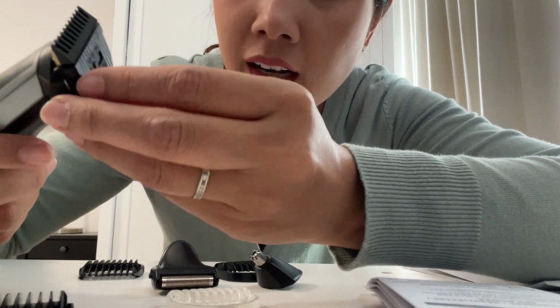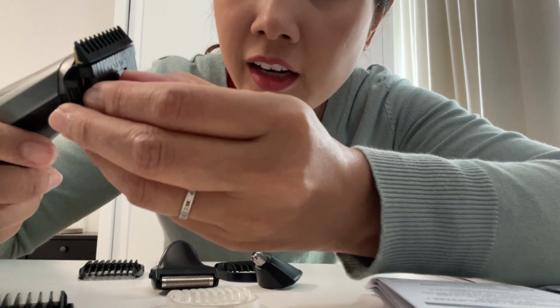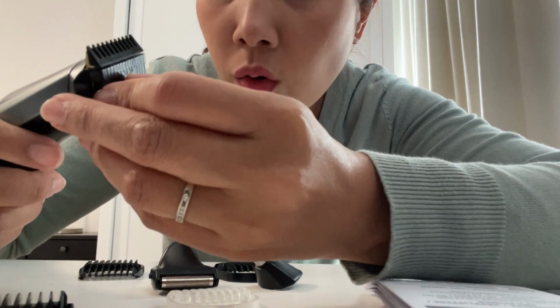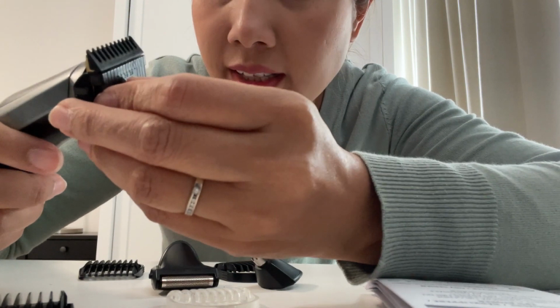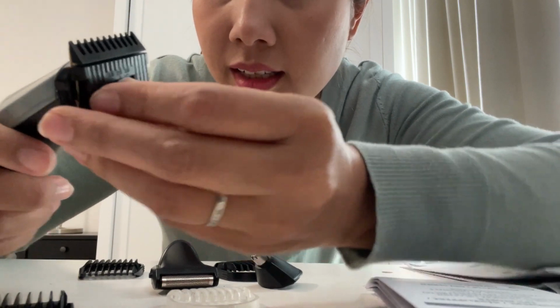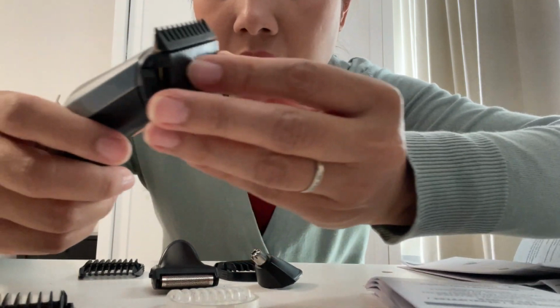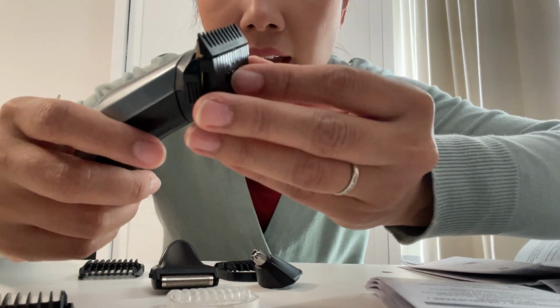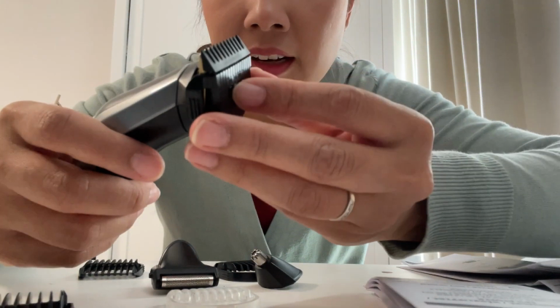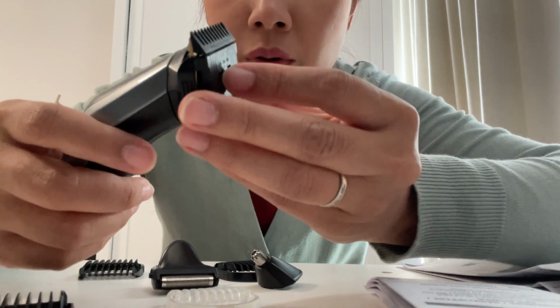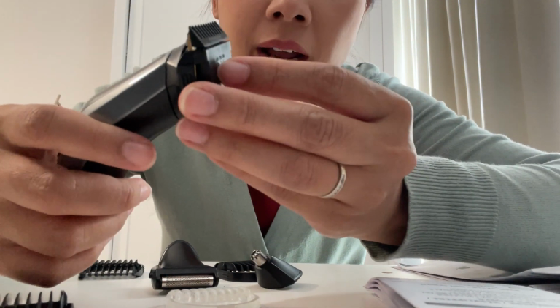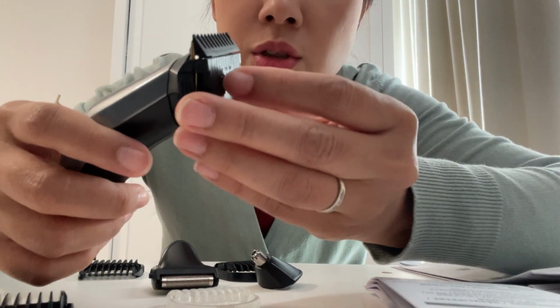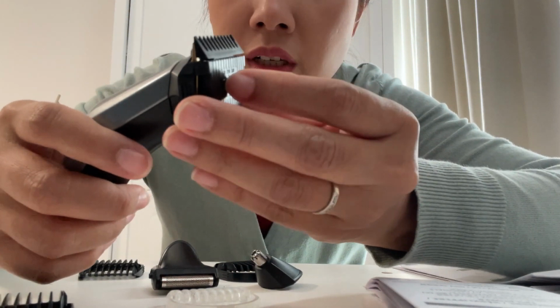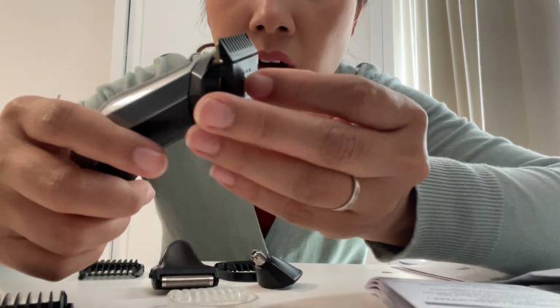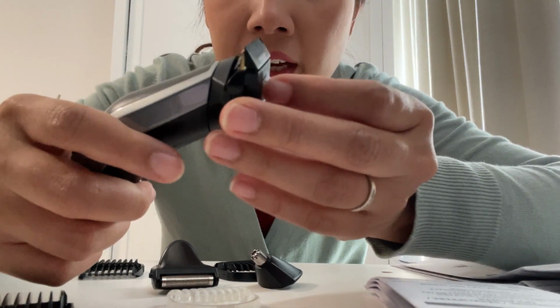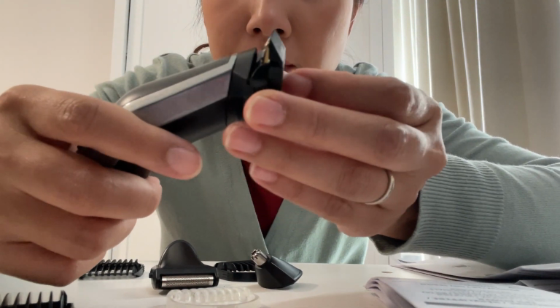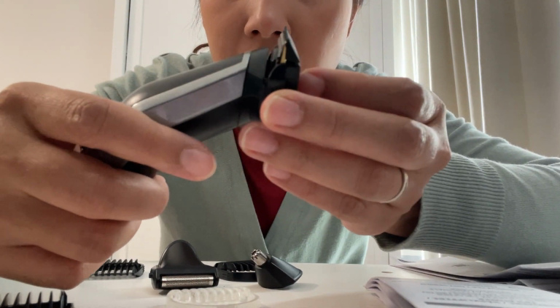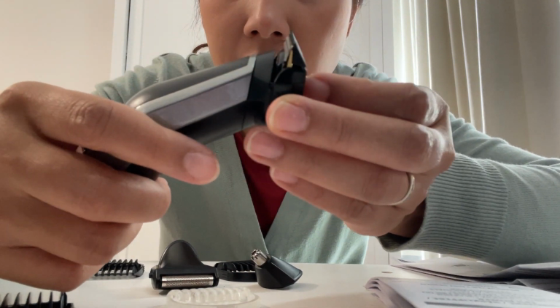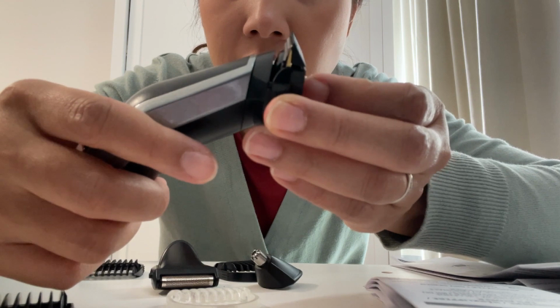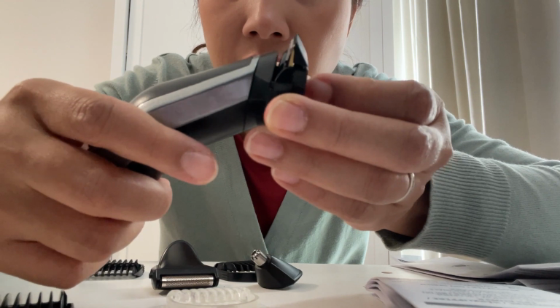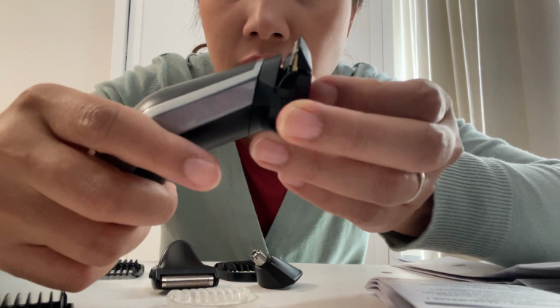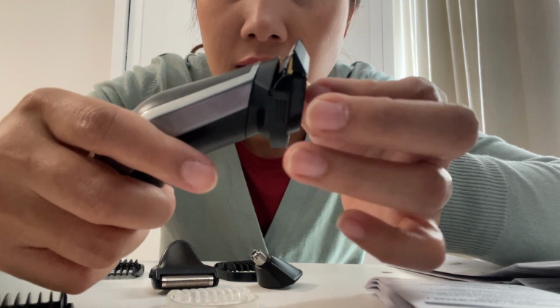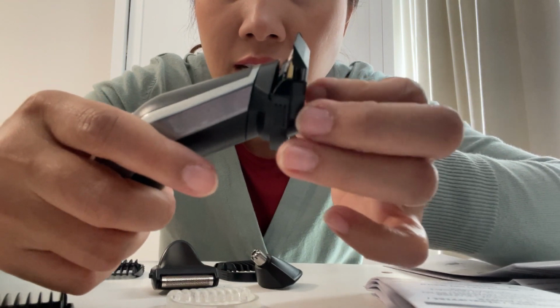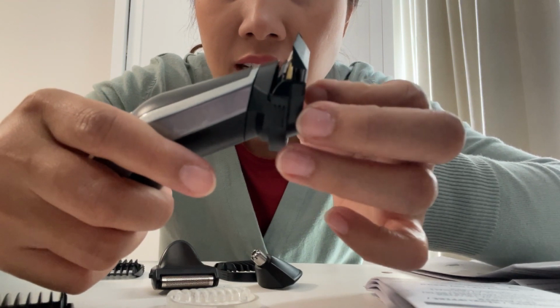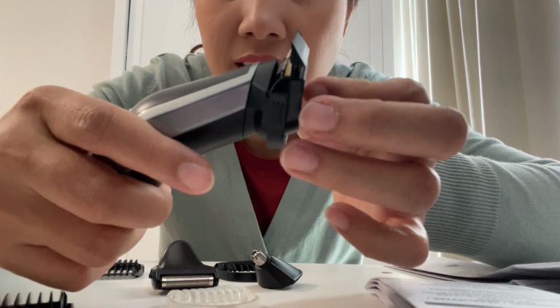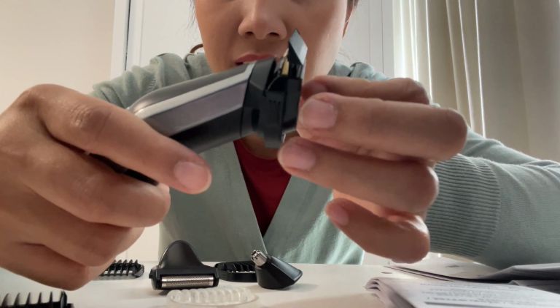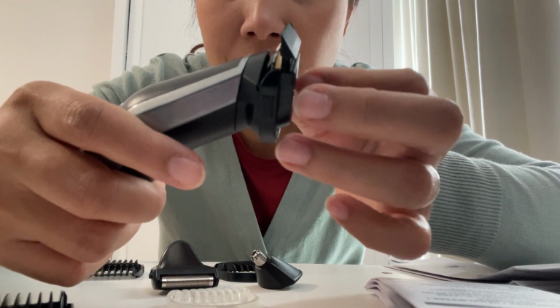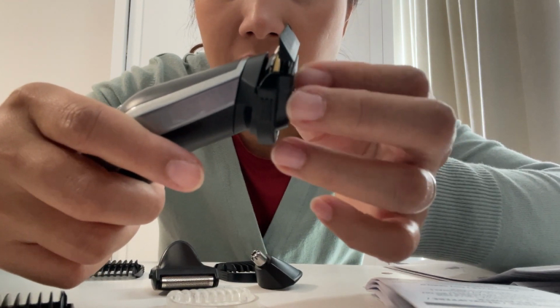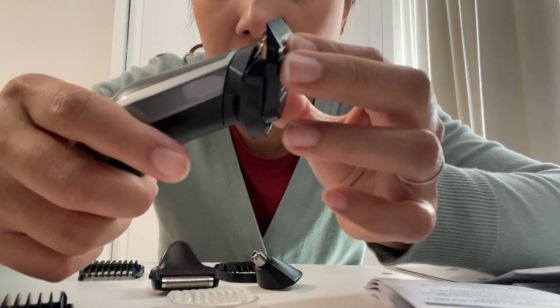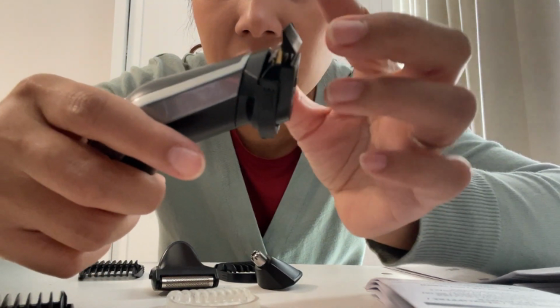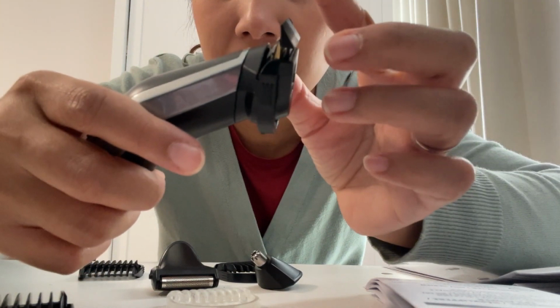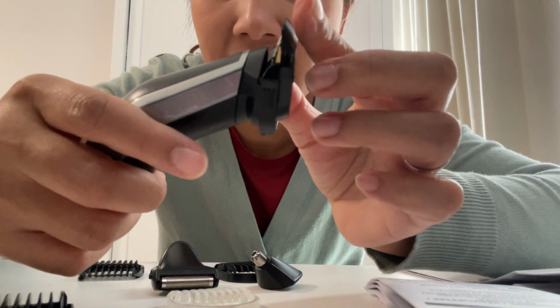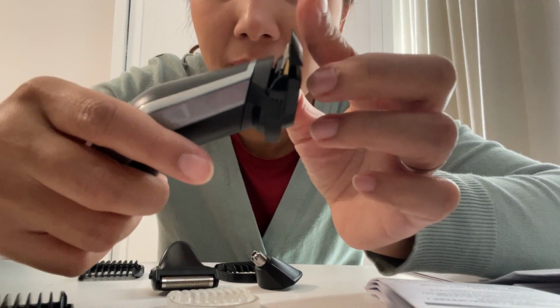This one has numbers — number one is the lowest setting, then if you put it on number two it goes higher up, and number three goes a little bit higher up.